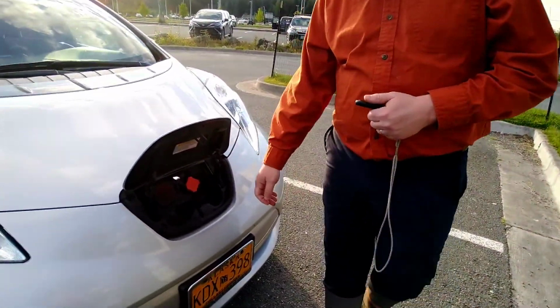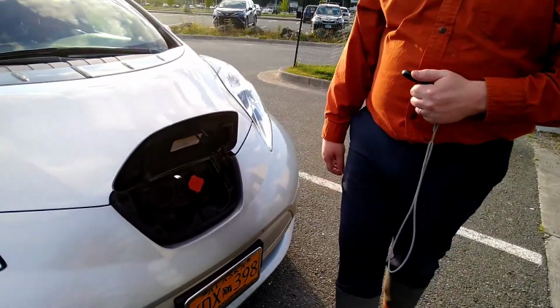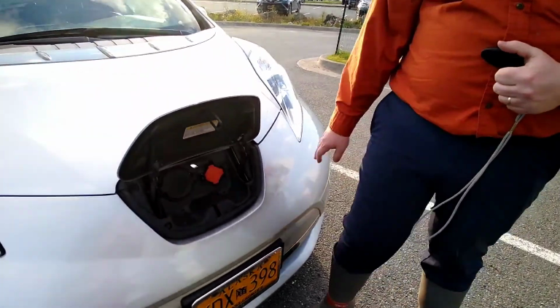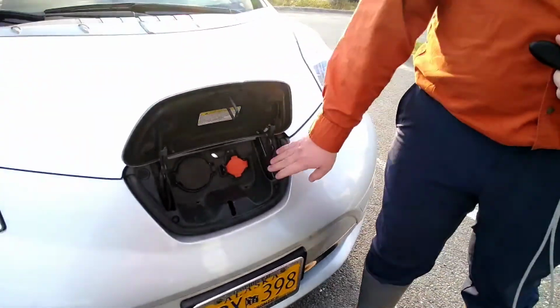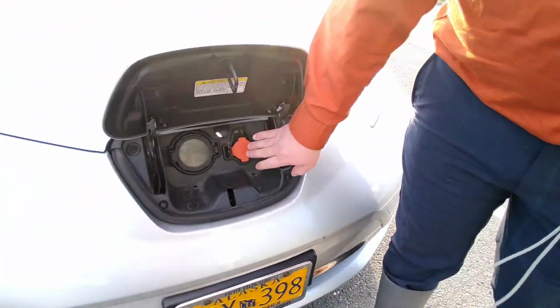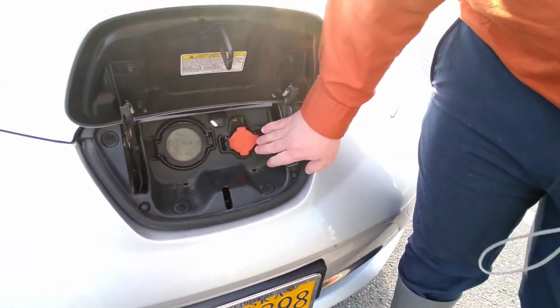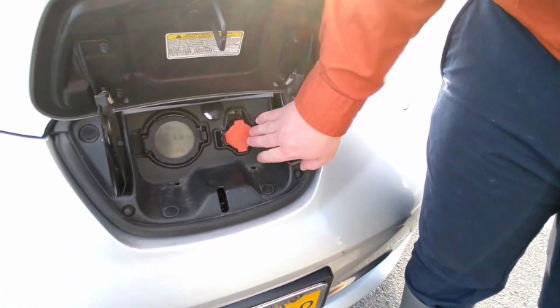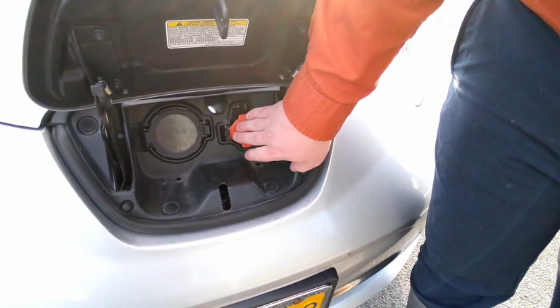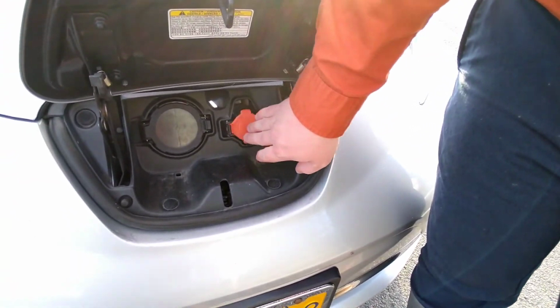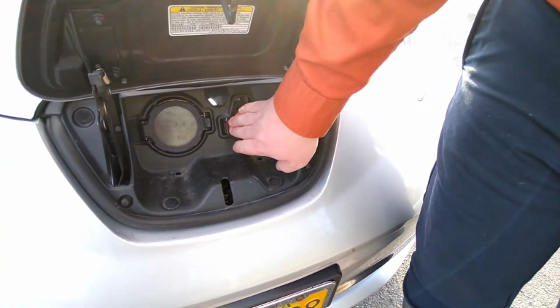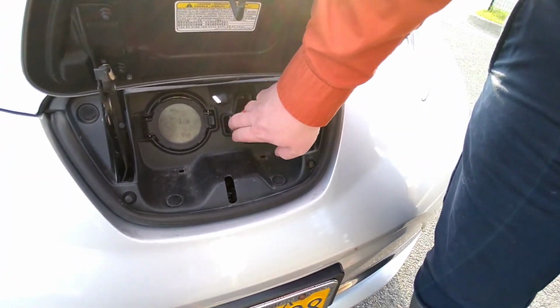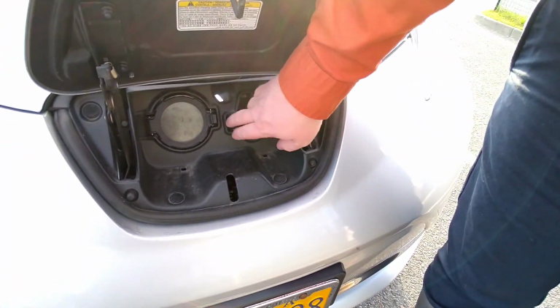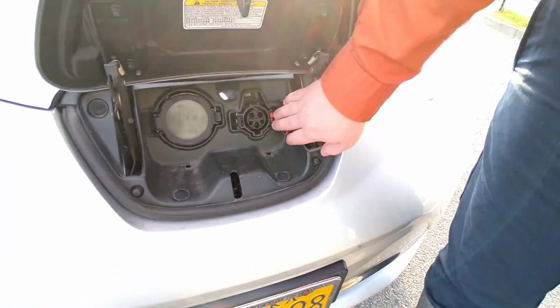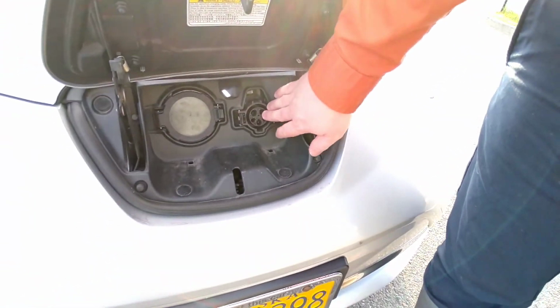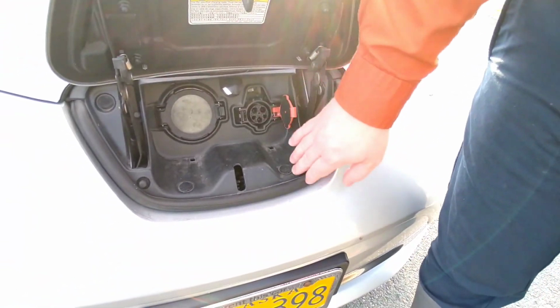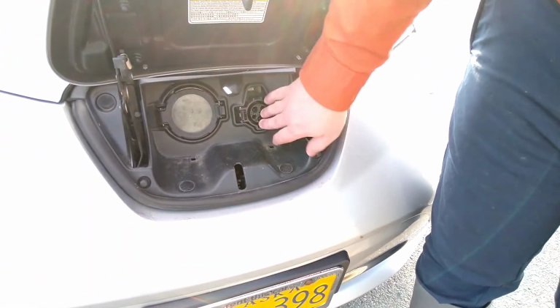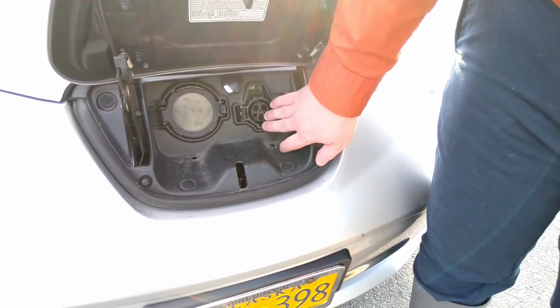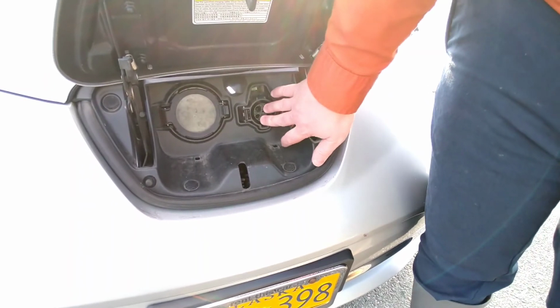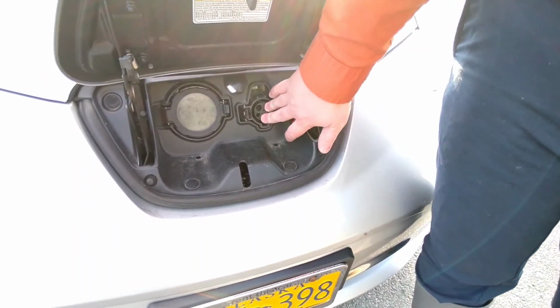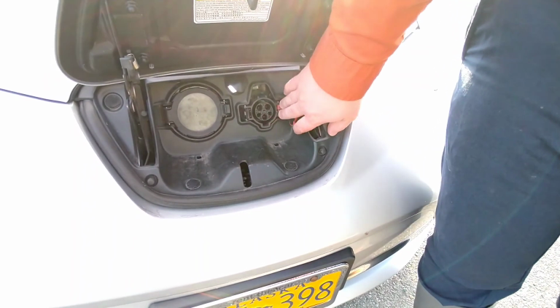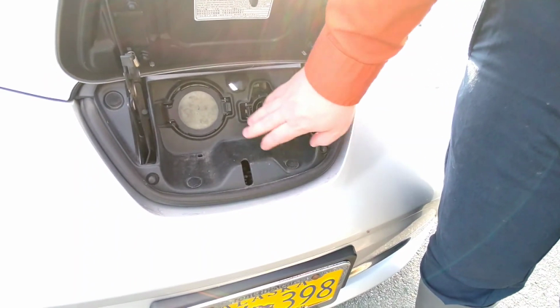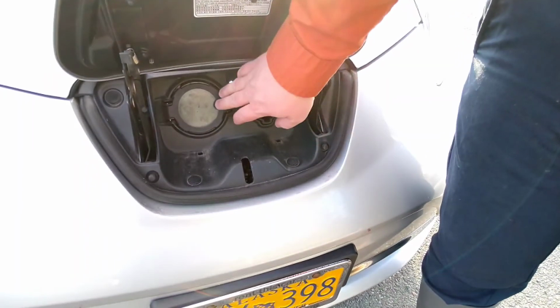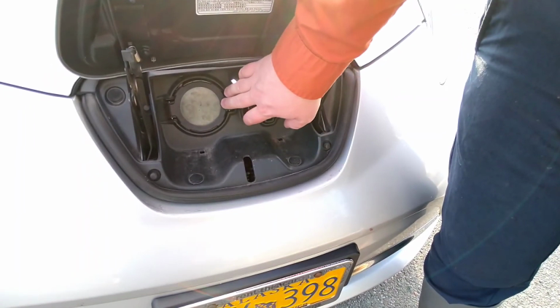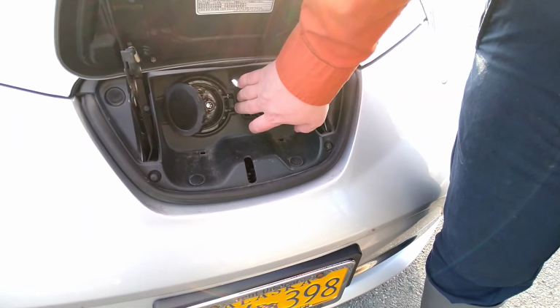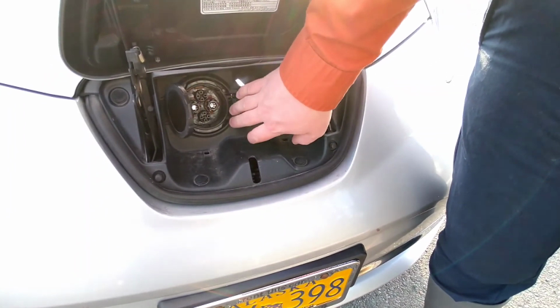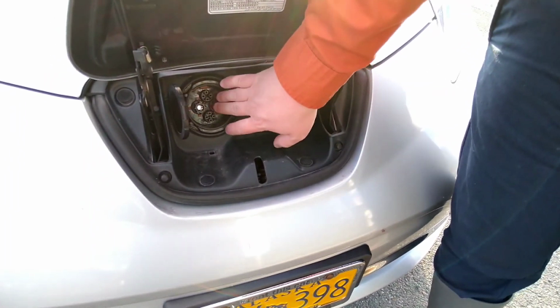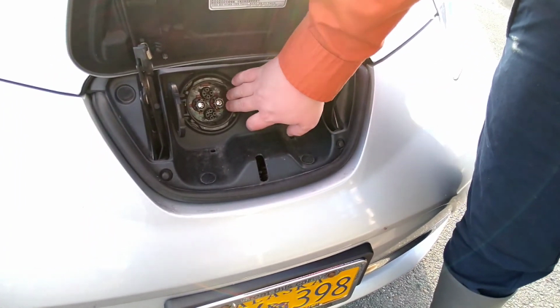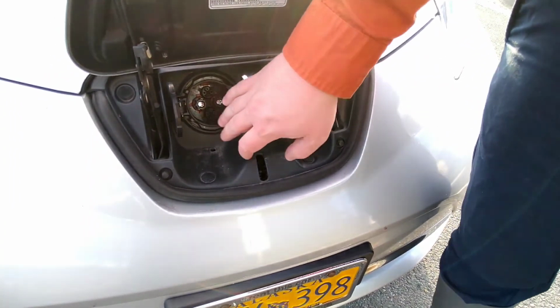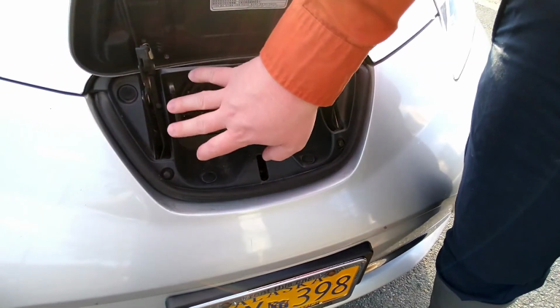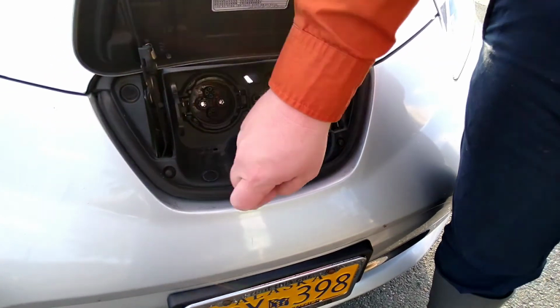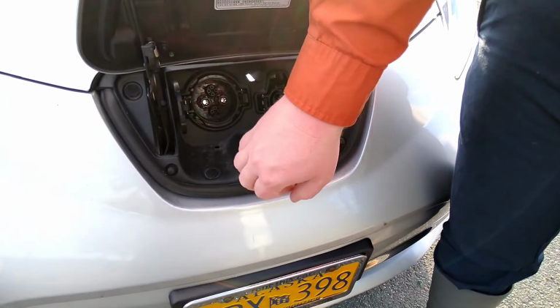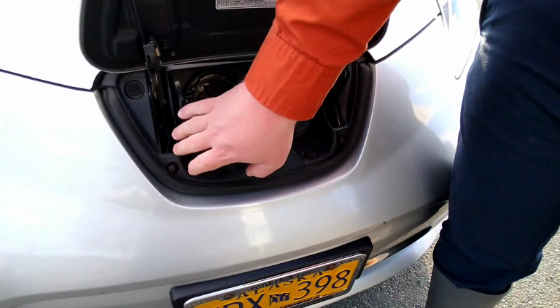In here you'll see that there are two ports: the orange being for level one and two, for home charging and level two stations. The black being for the high speed level three, which we'll go over in a later video.